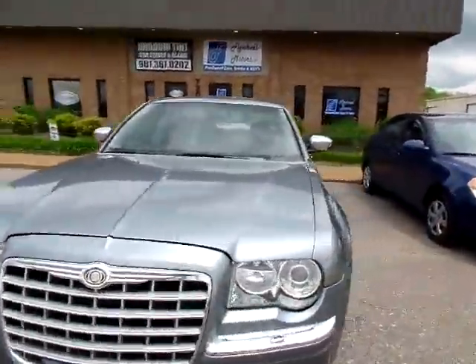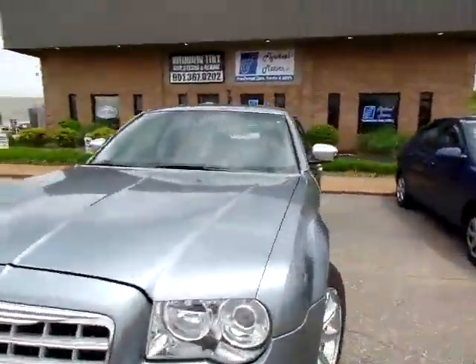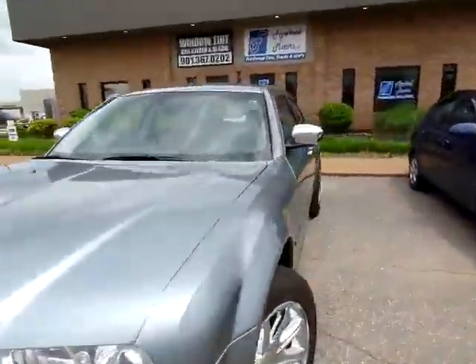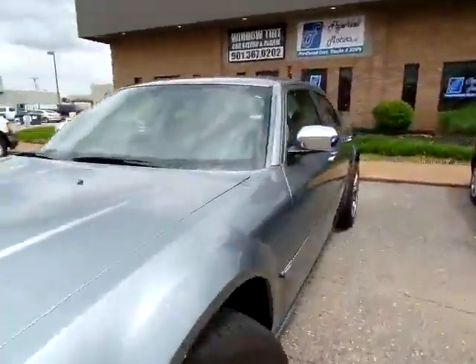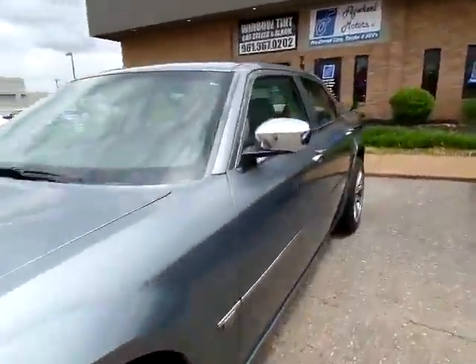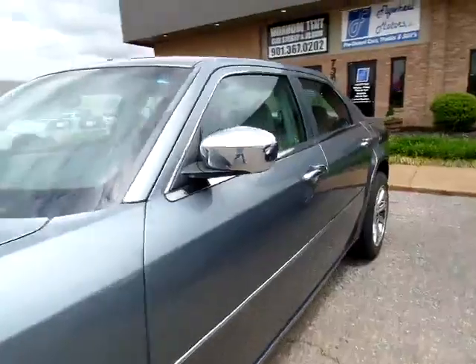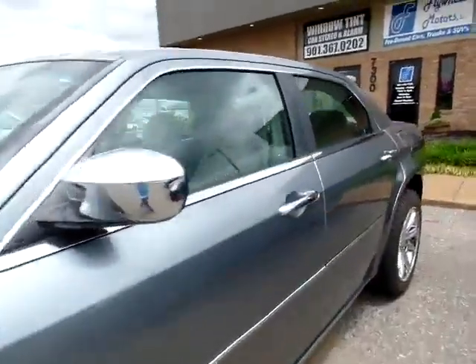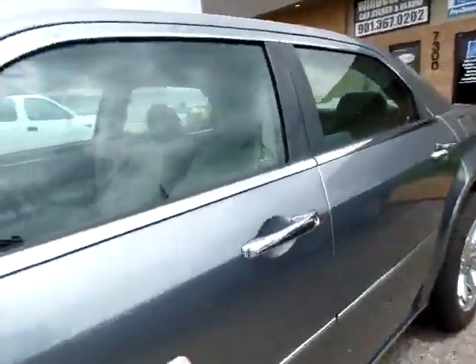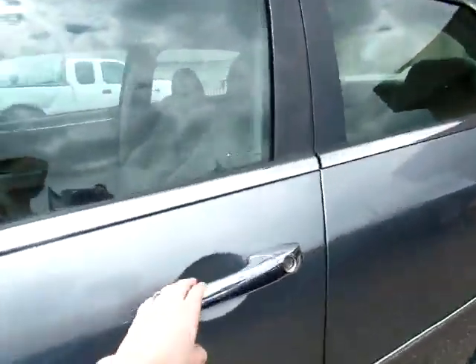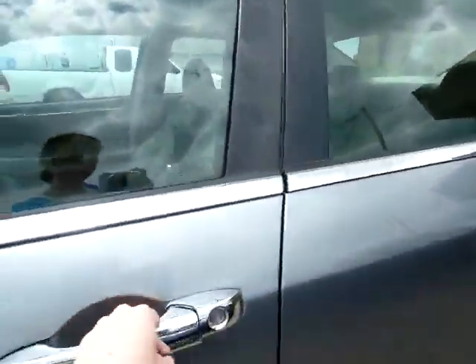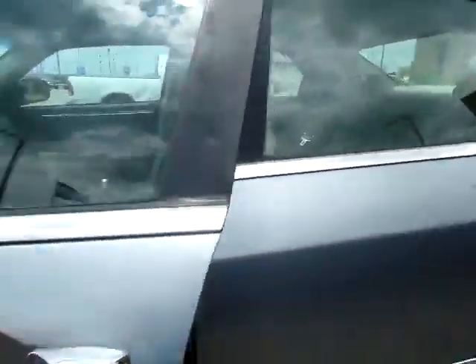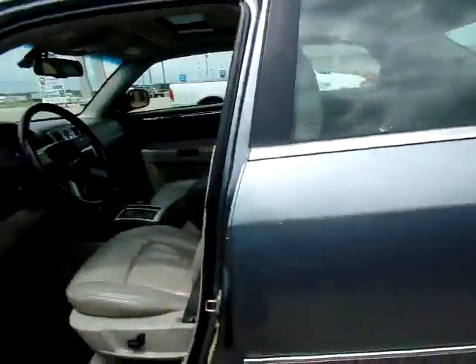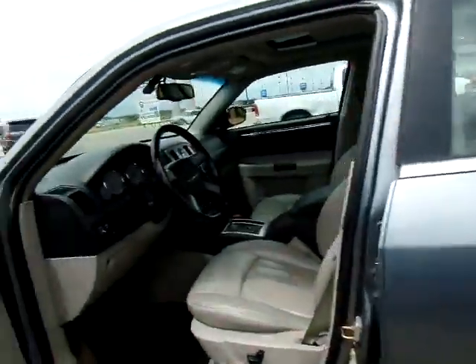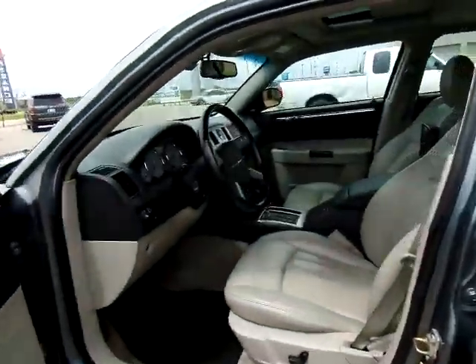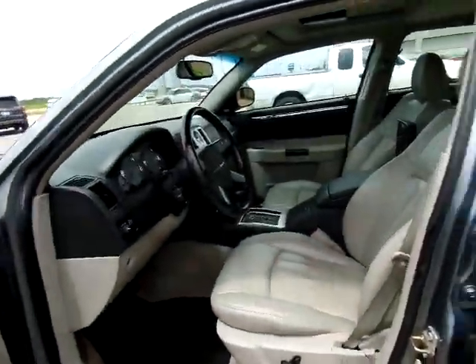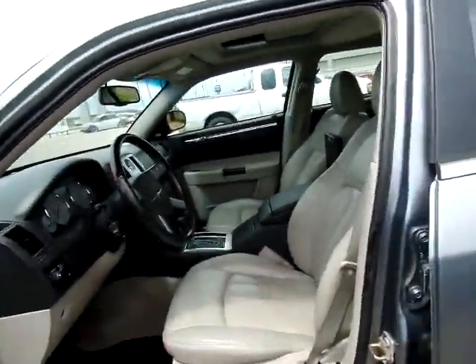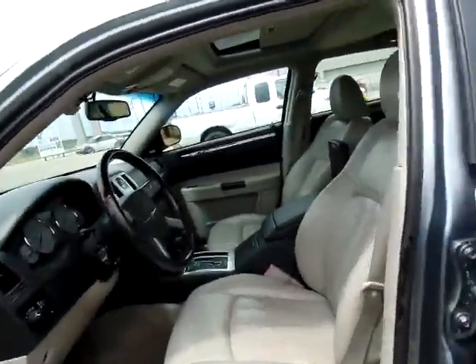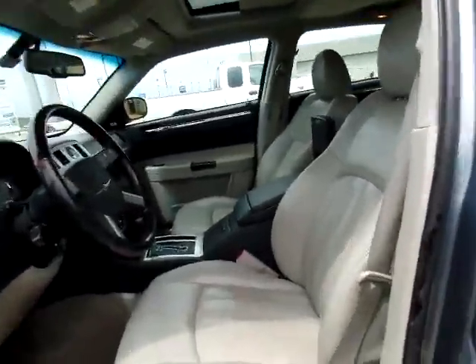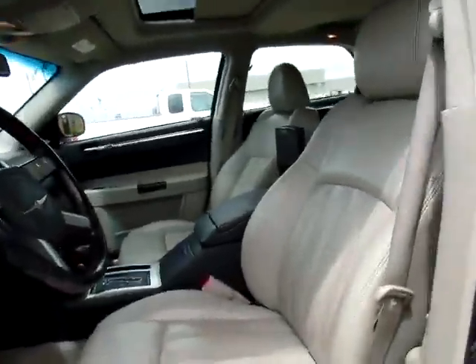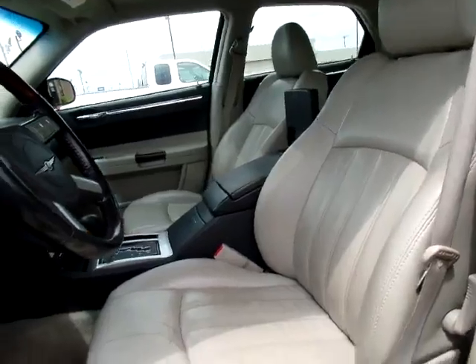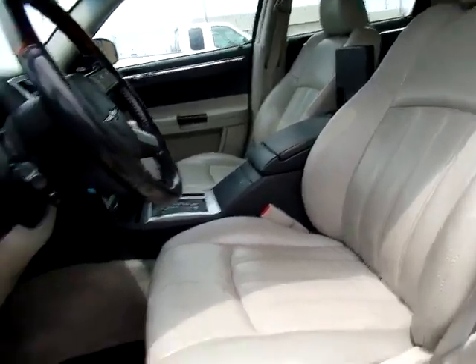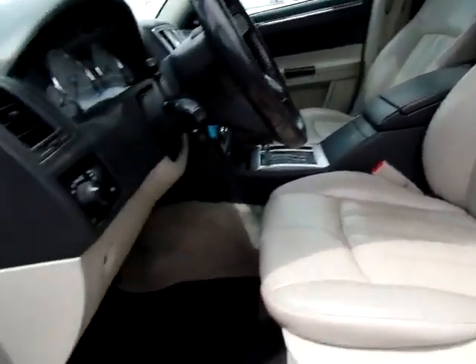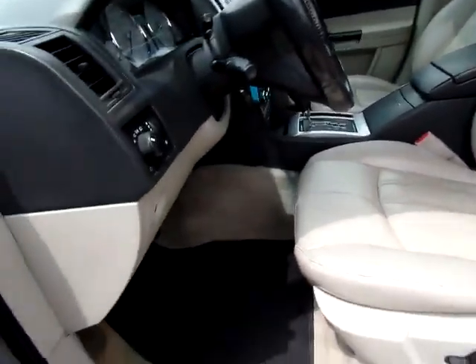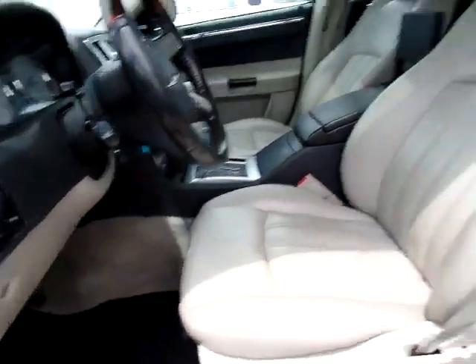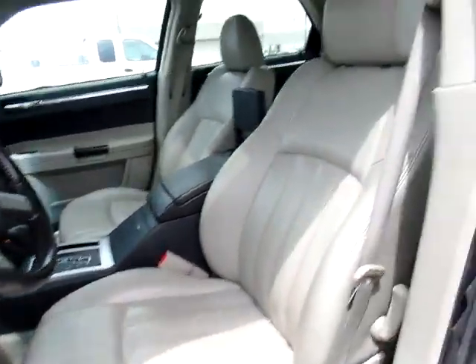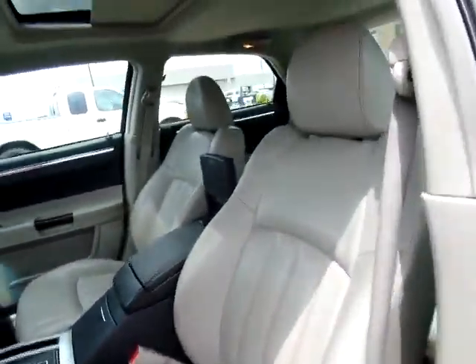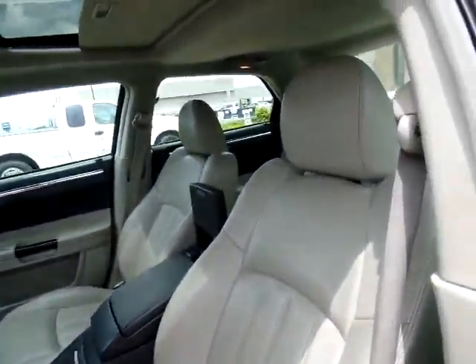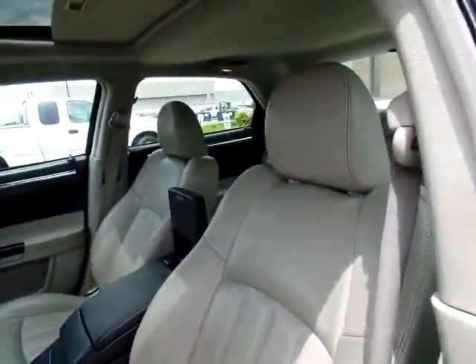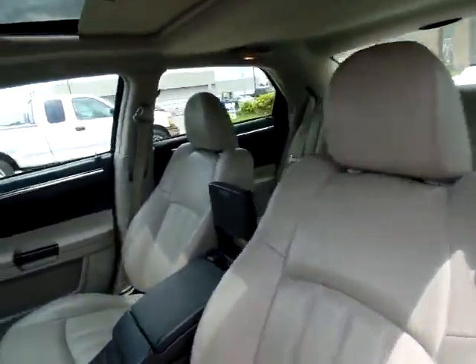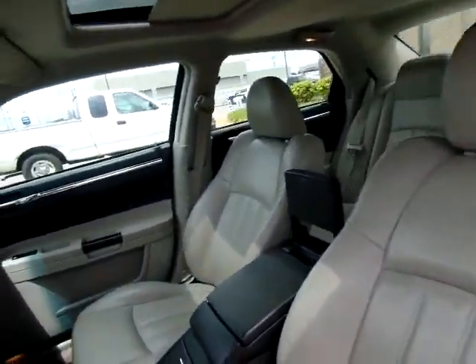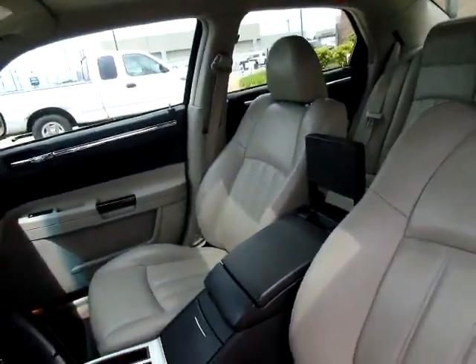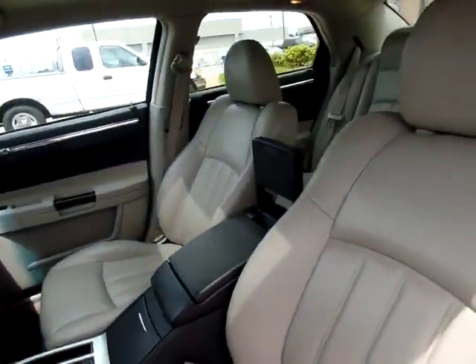It also has zero accidents on our history report. Take a quick look at the inside — as you can see the interior is nice and clean. Leather seats, no rips or tears.